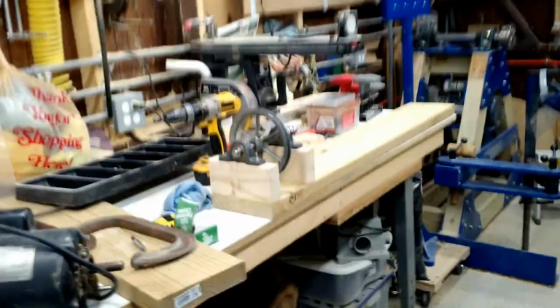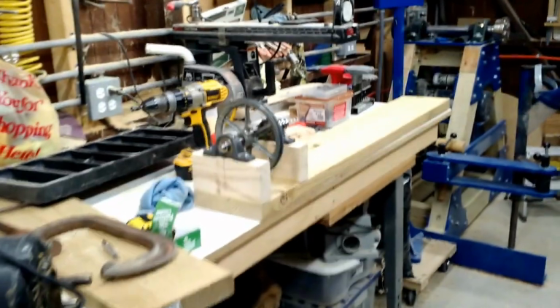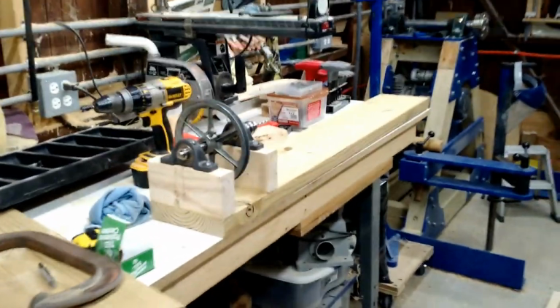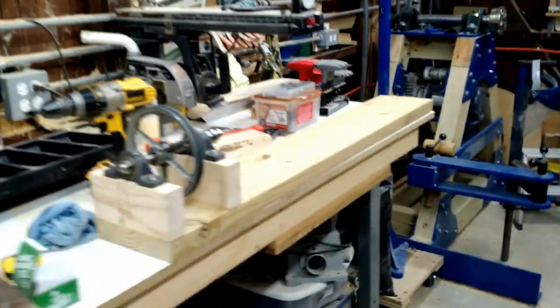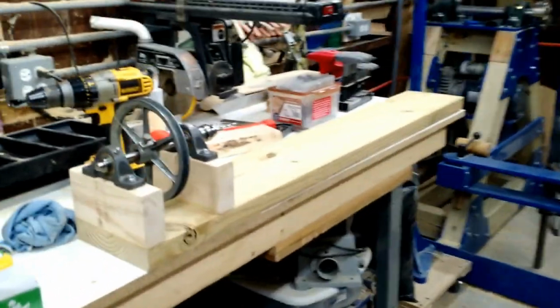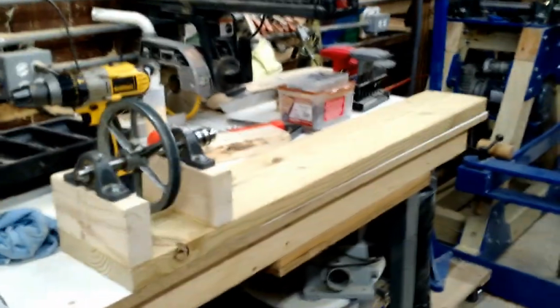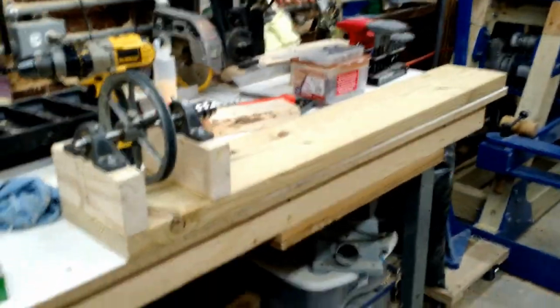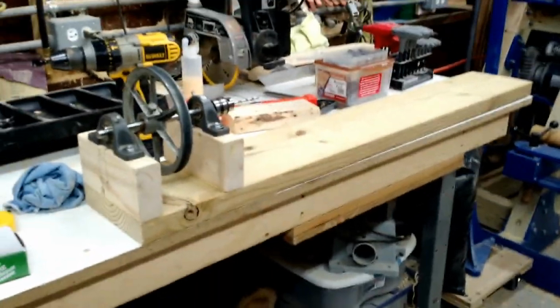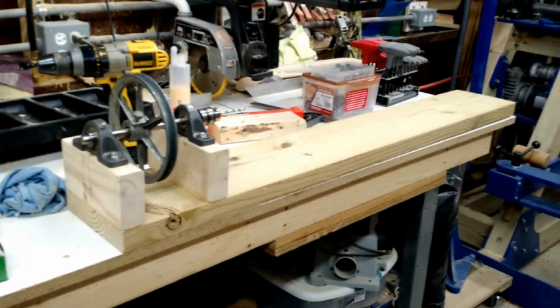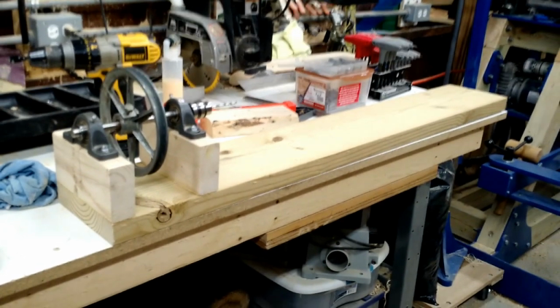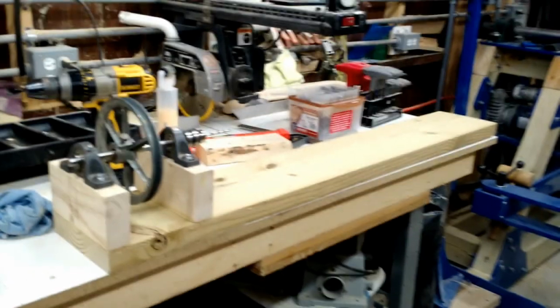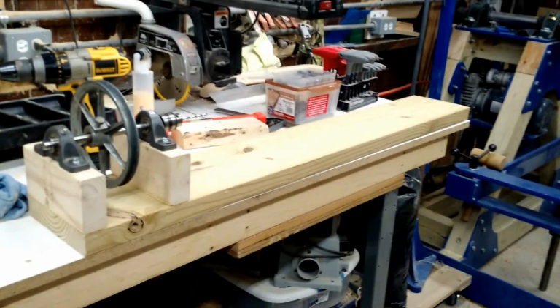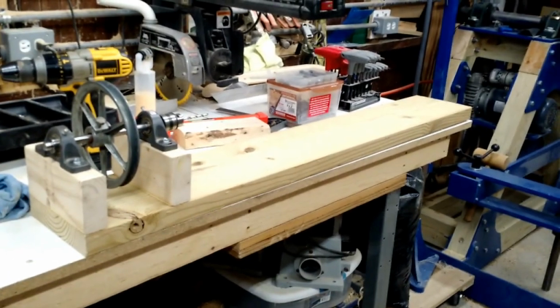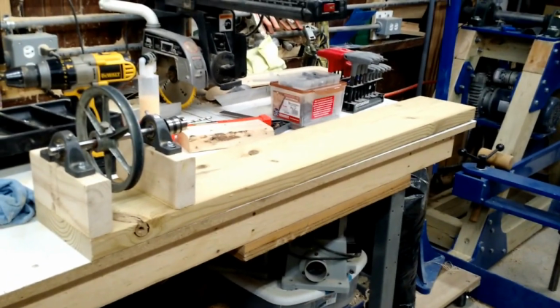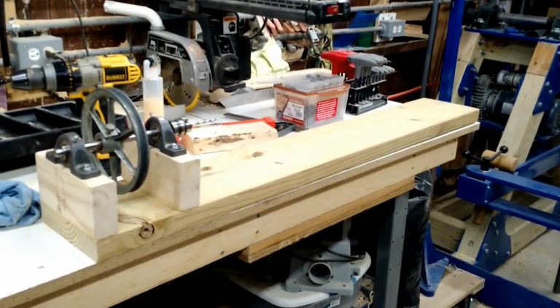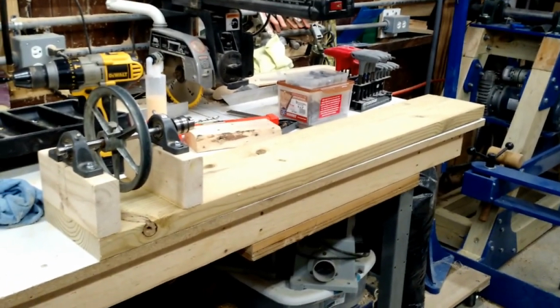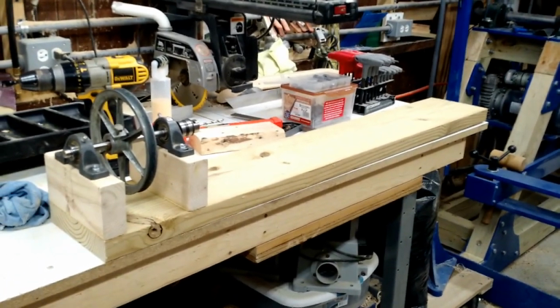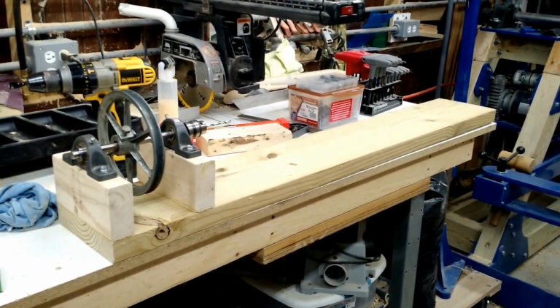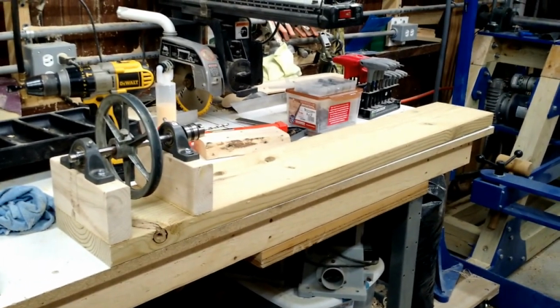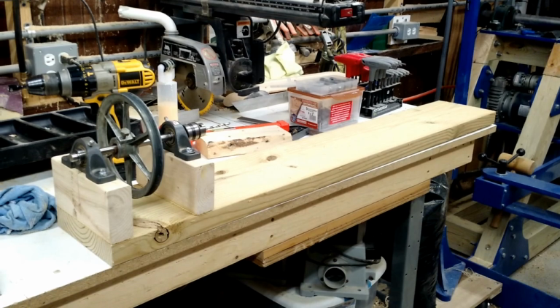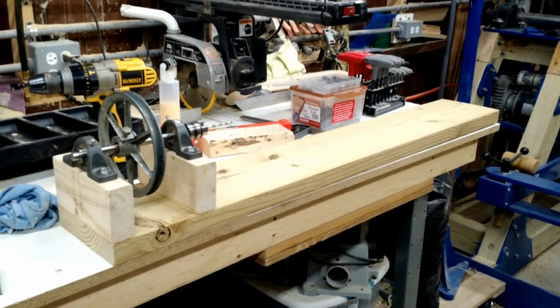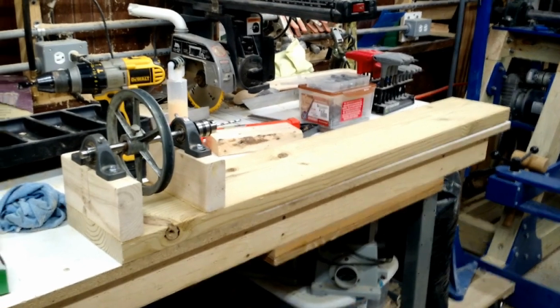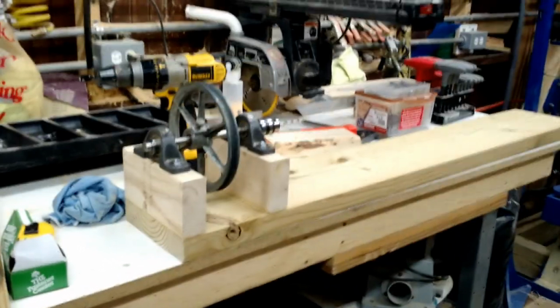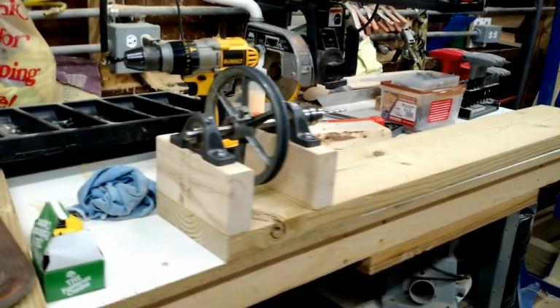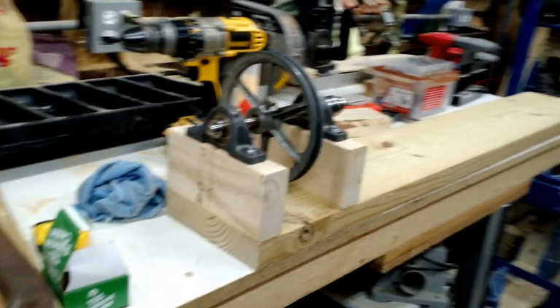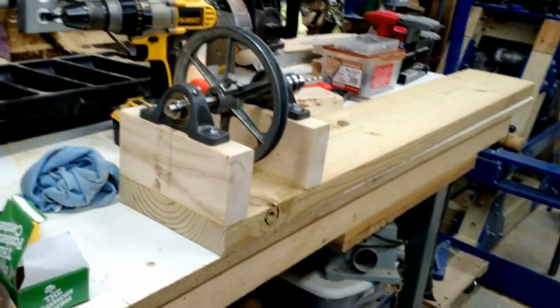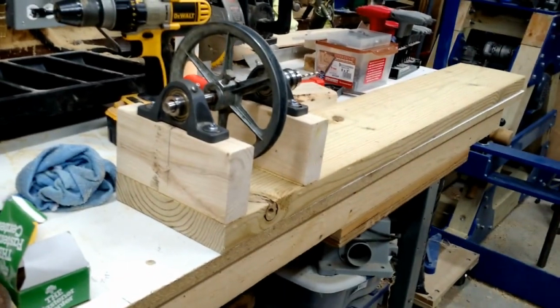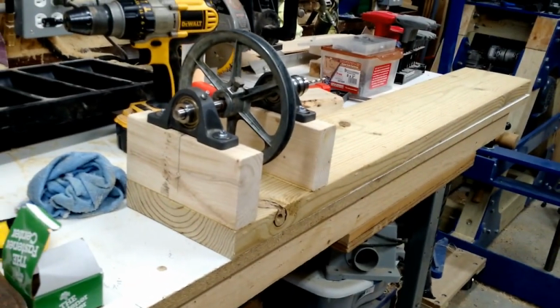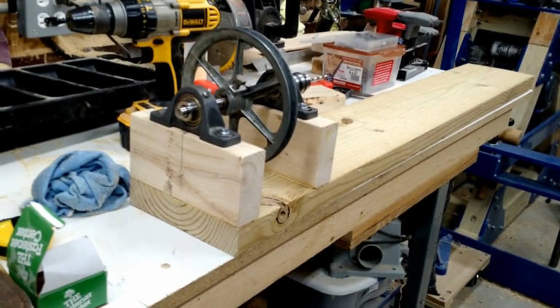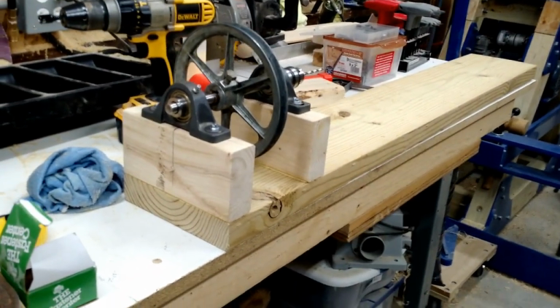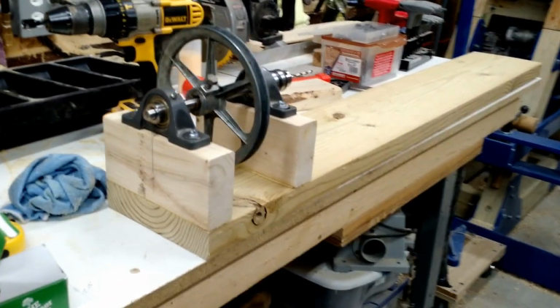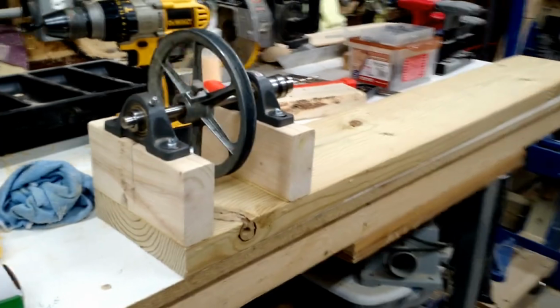What you see is a four-foot two-by-eight. Like I said, I had a two-by-eight pressure-treated board just sitting around. Use that for the bed and a couple pieces of two-by-fours there. So two-by-eight and two-by-fours.